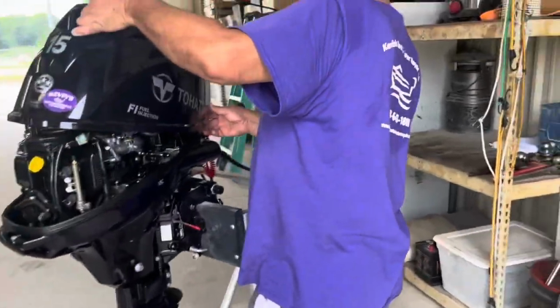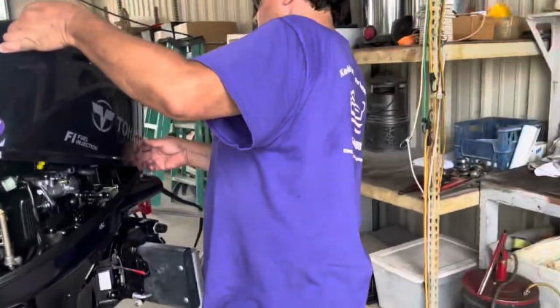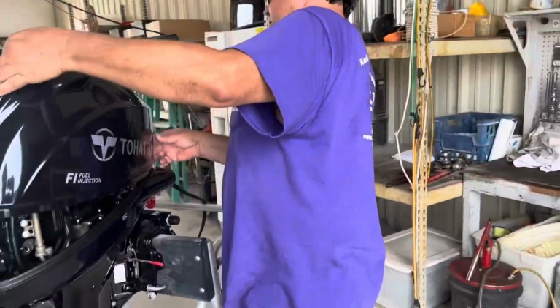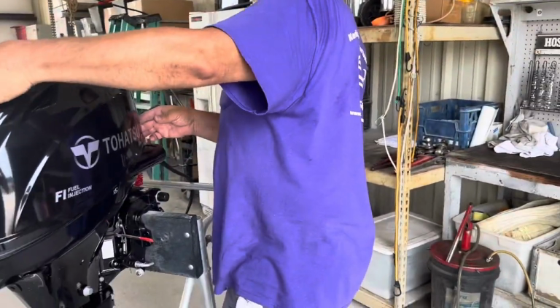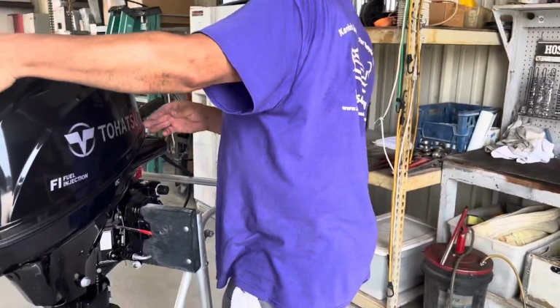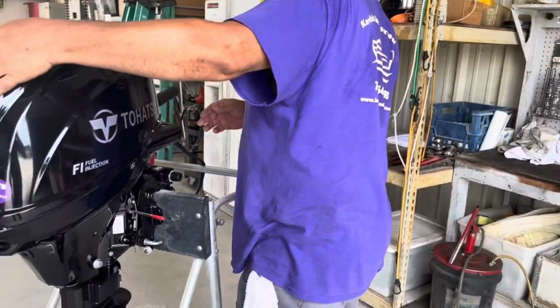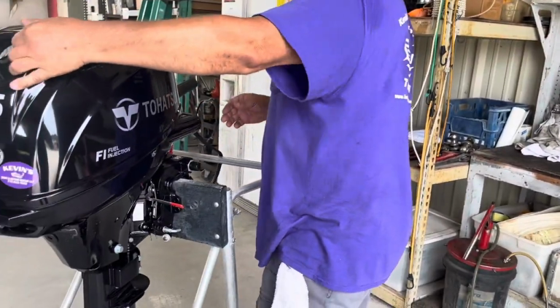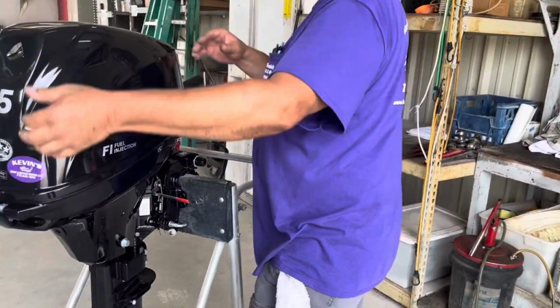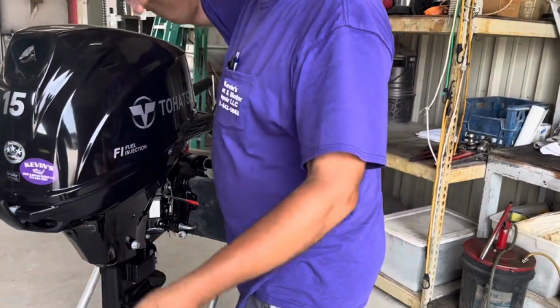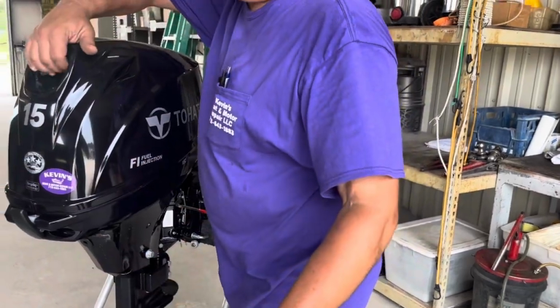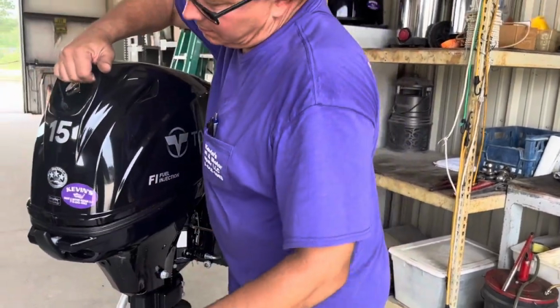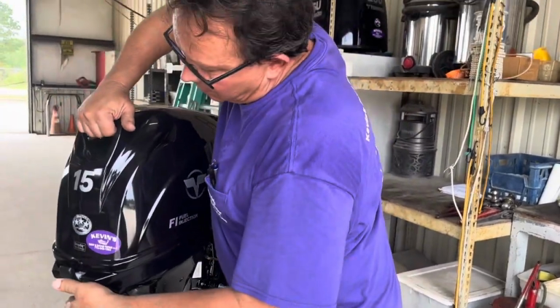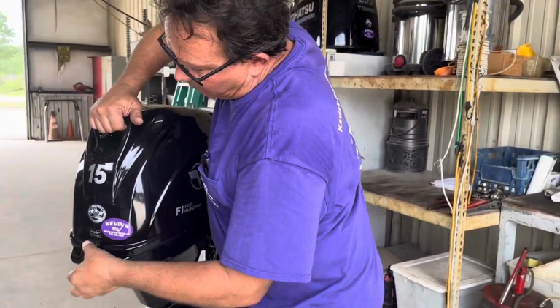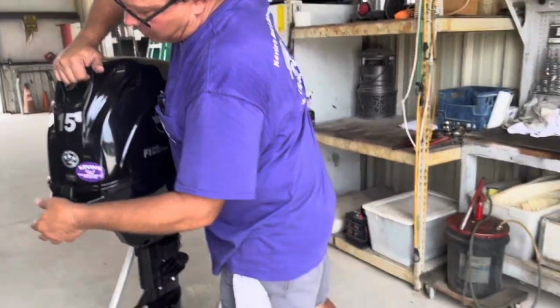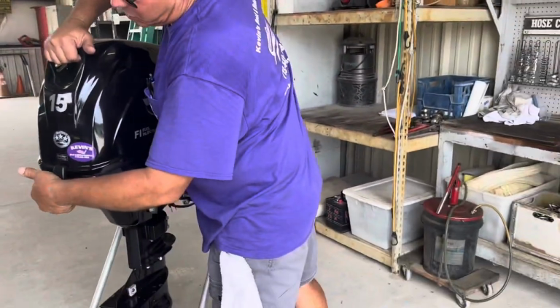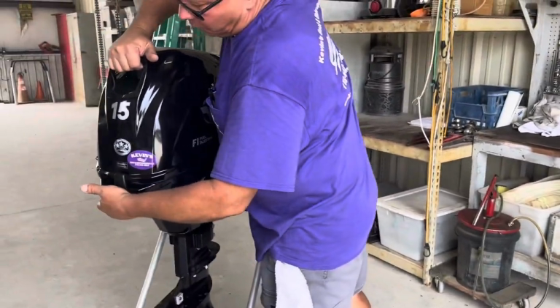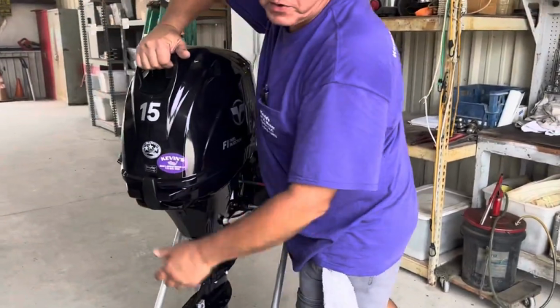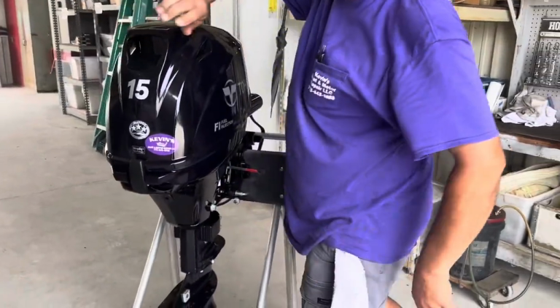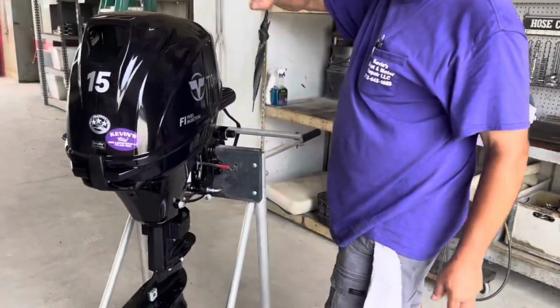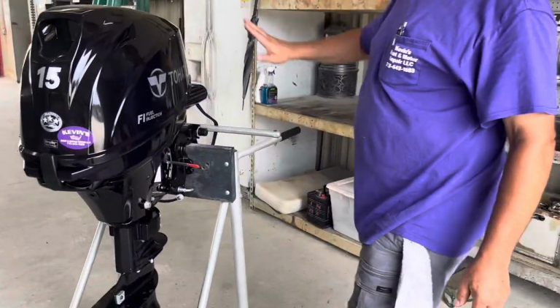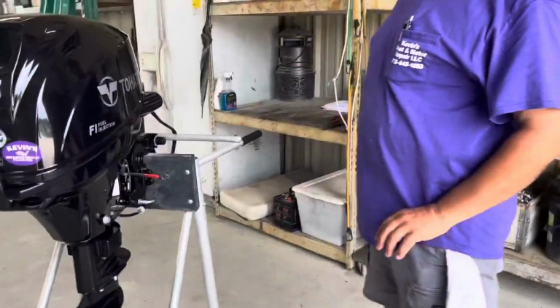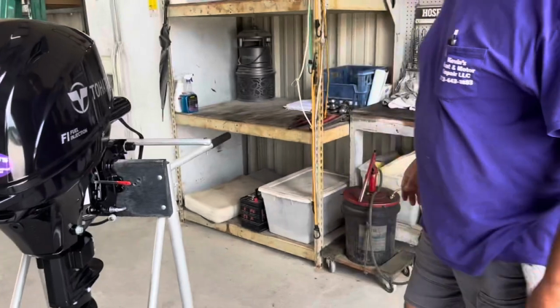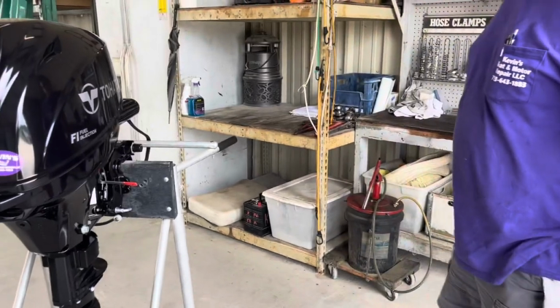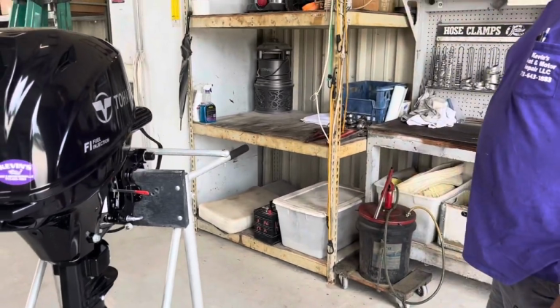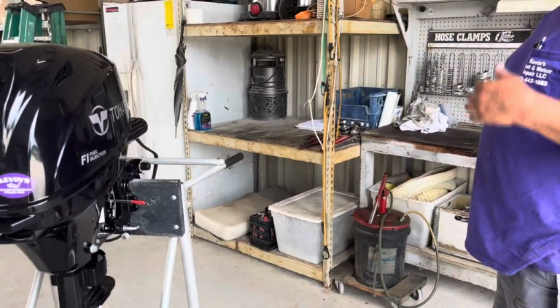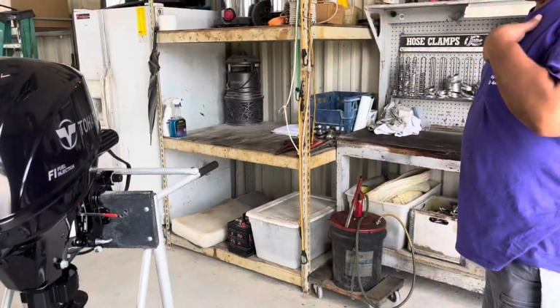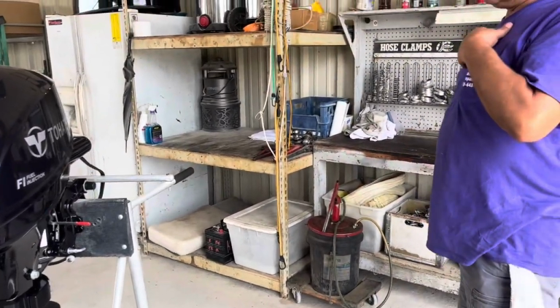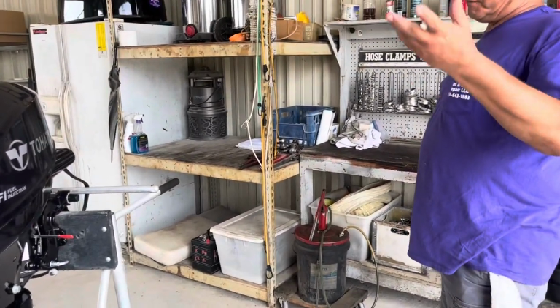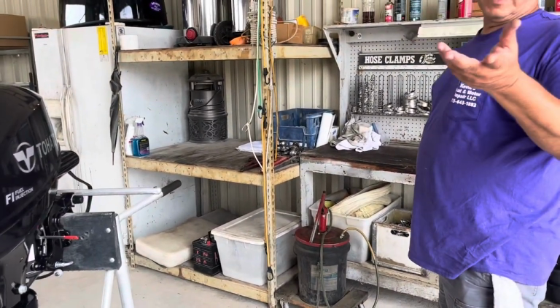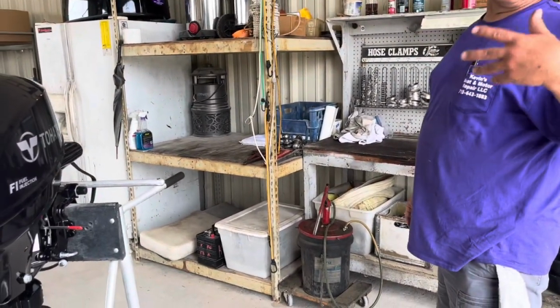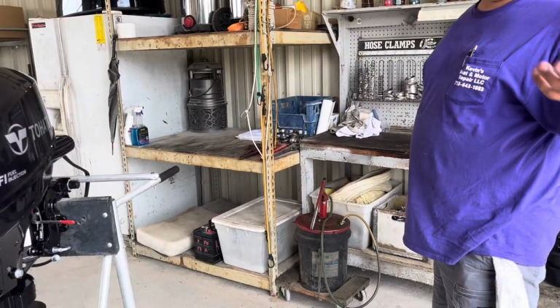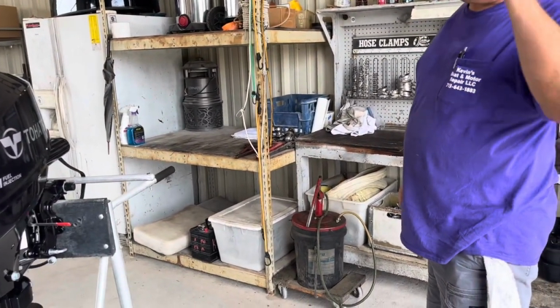Is this your first outboard? That's what I always ask everybody. Whether it's a two-stroke or four-stroke, it's your first outboard that you're using. But you've been around them before and used them before.